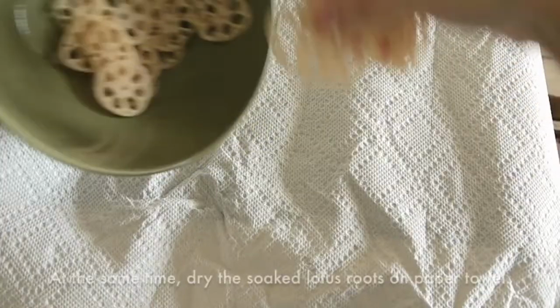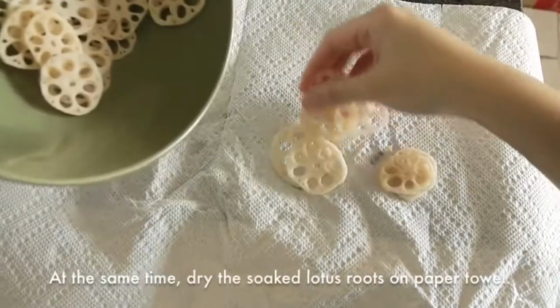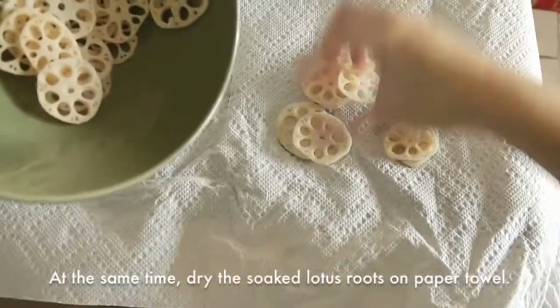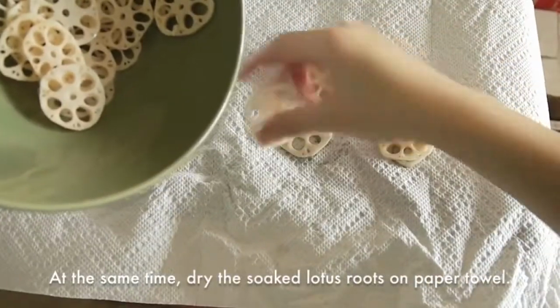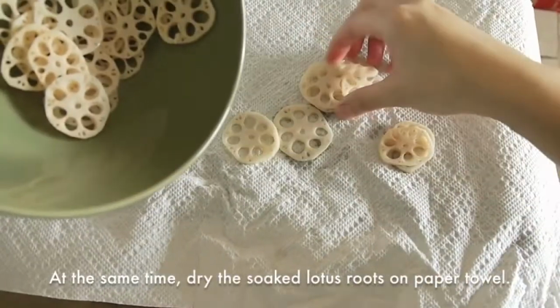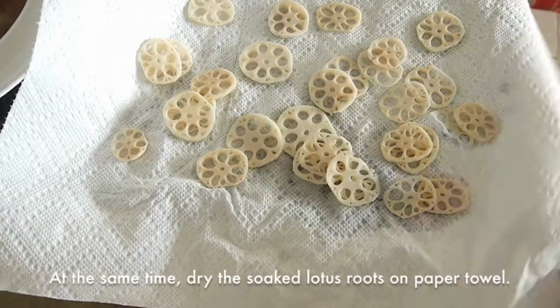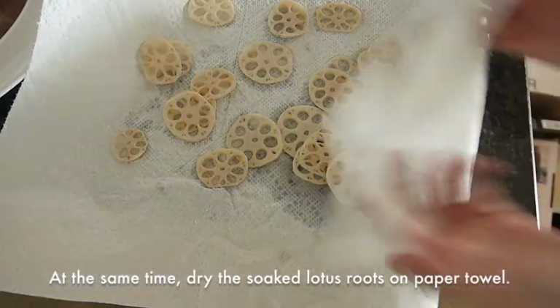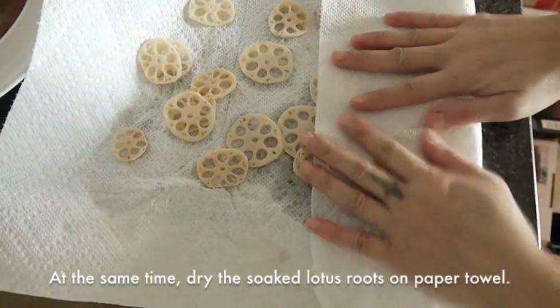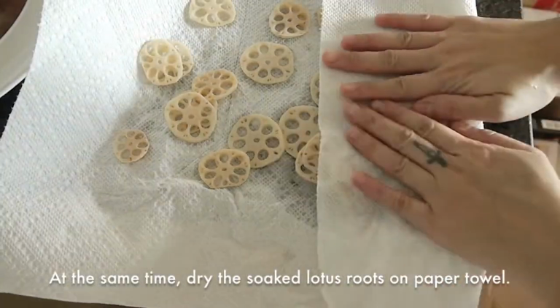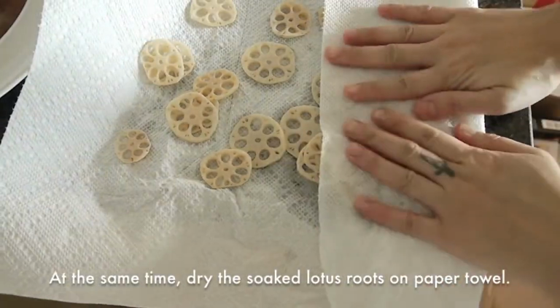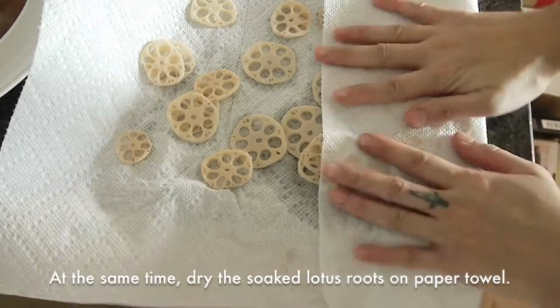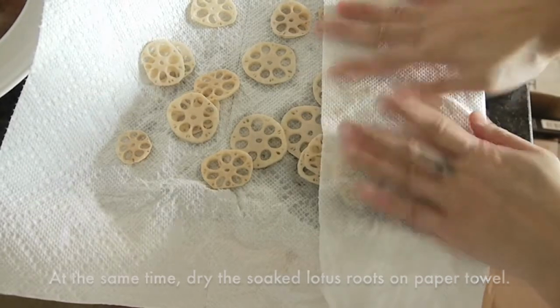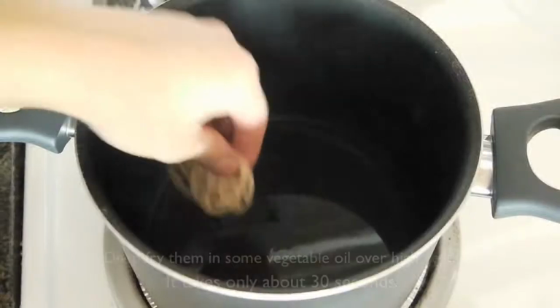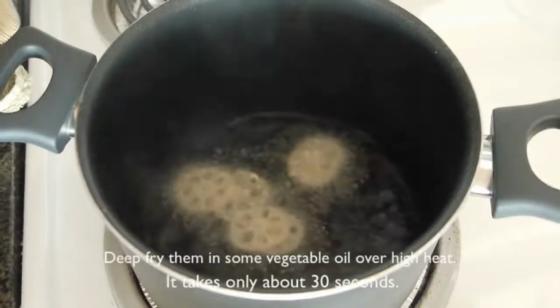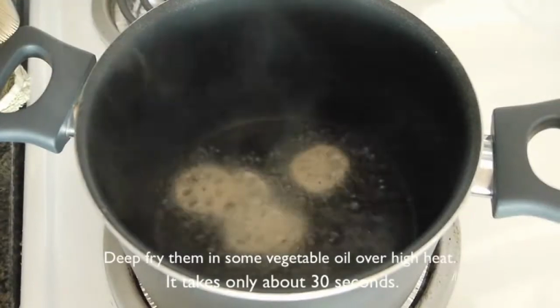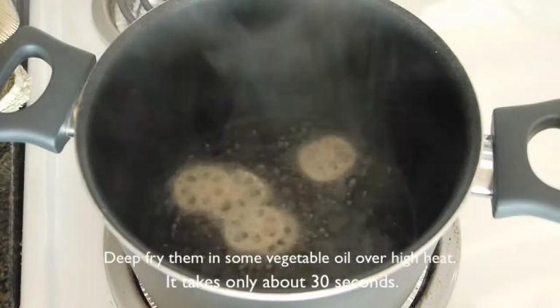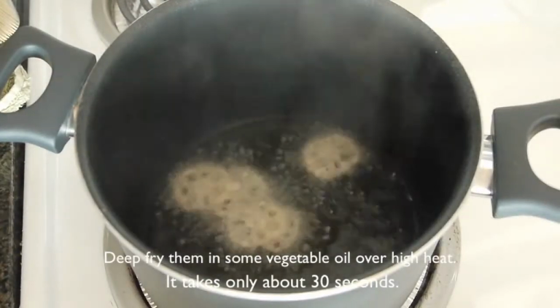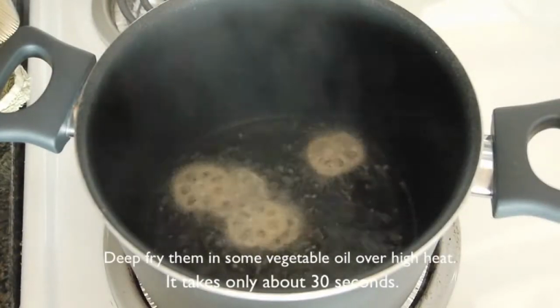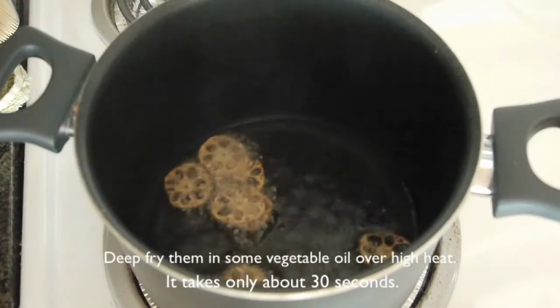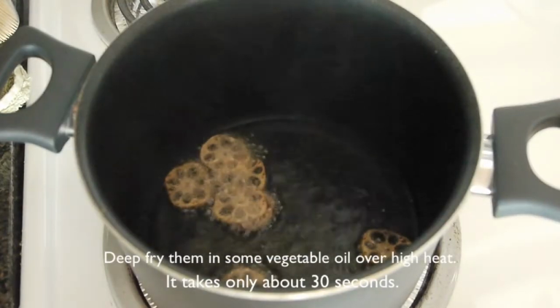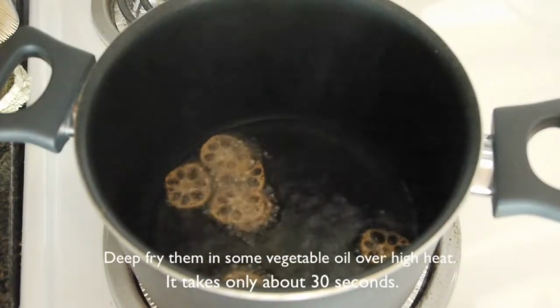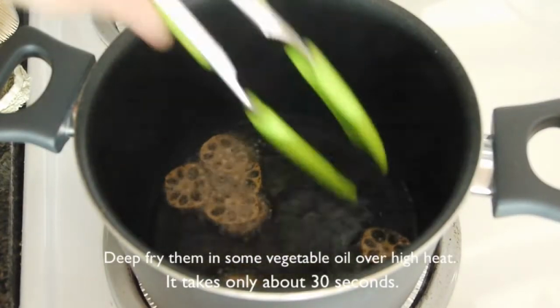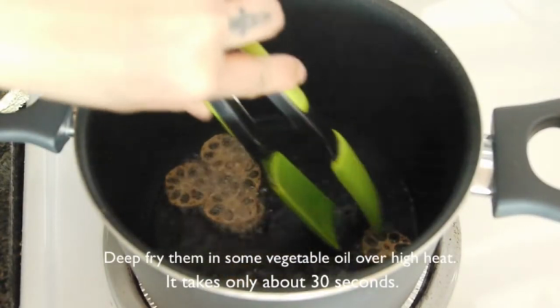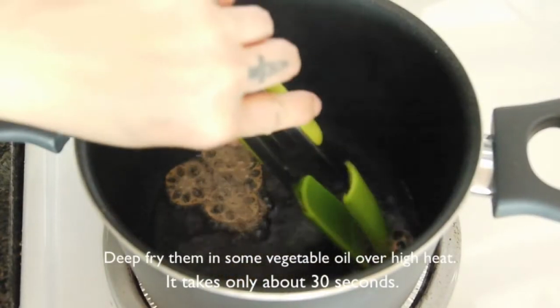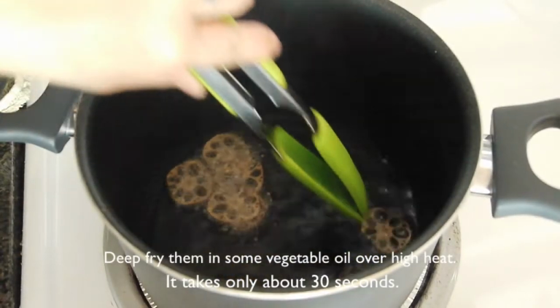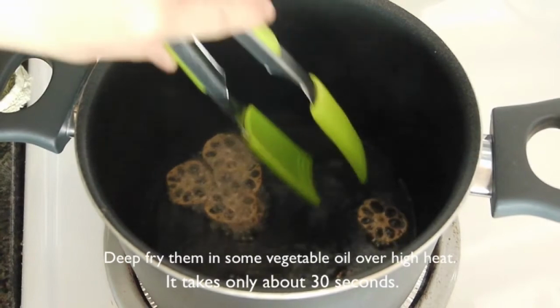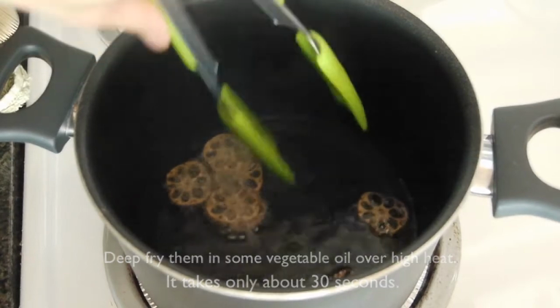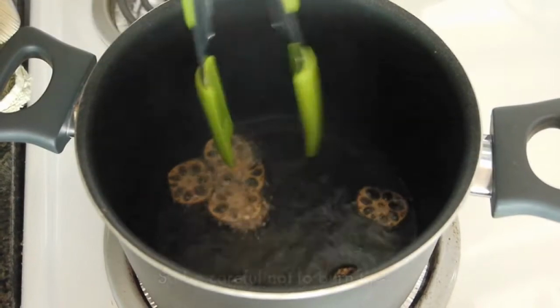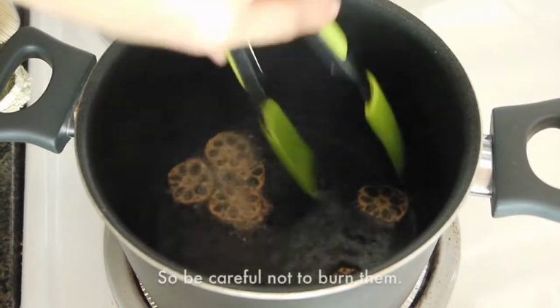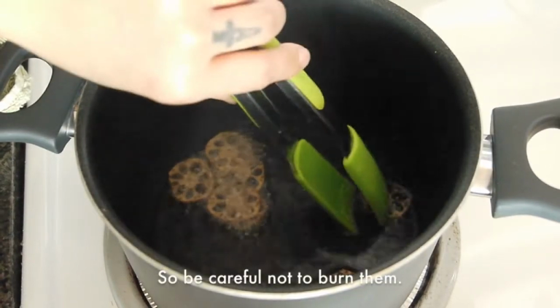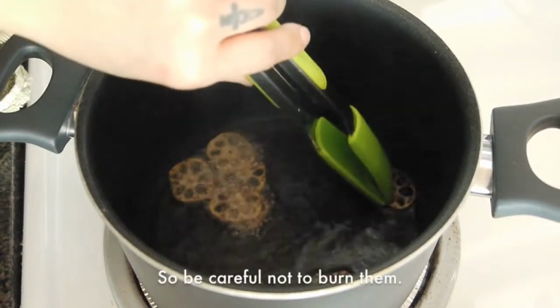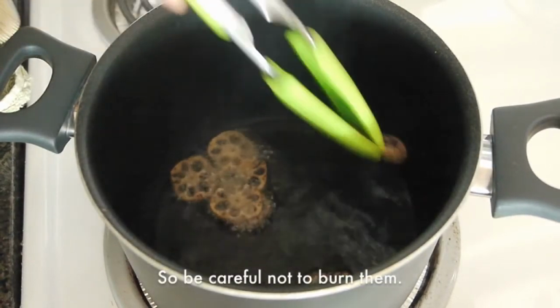At the same time, dry the soaked lotus roots on a paper towel. Deep fry them in some vegetable oil over high heat — it takes only about 30 seconds, so be careful not to burn them.